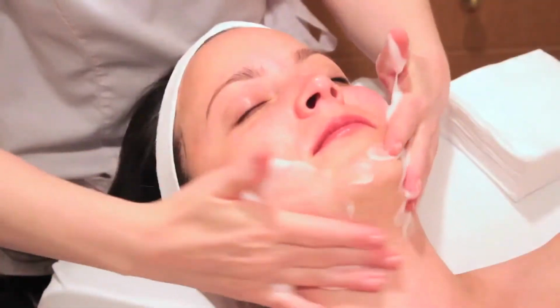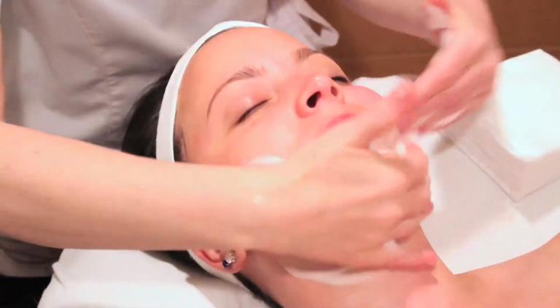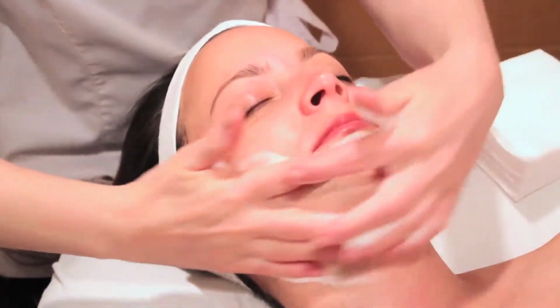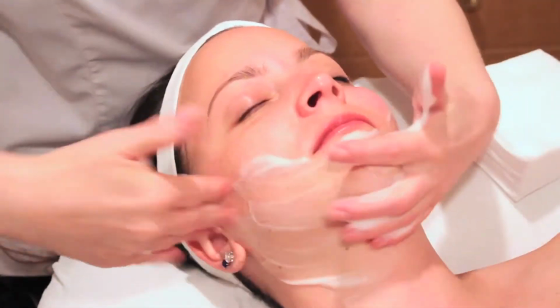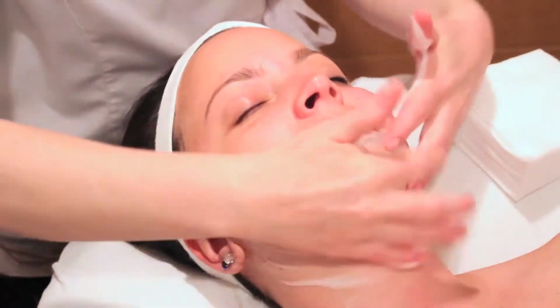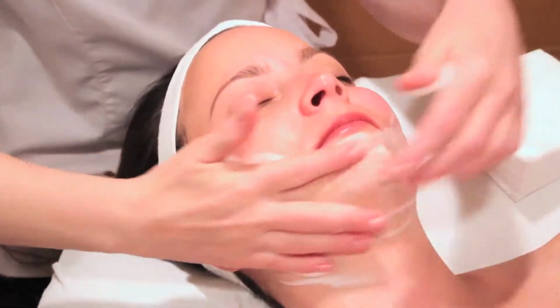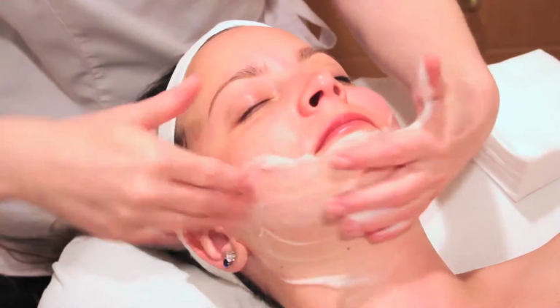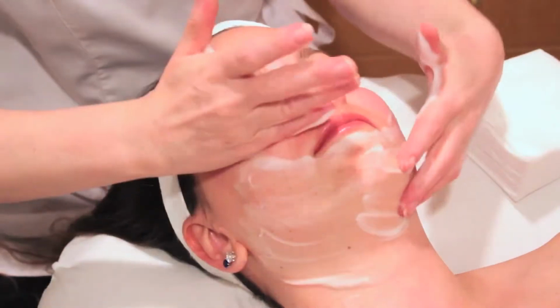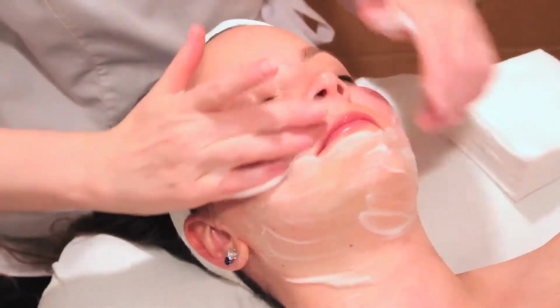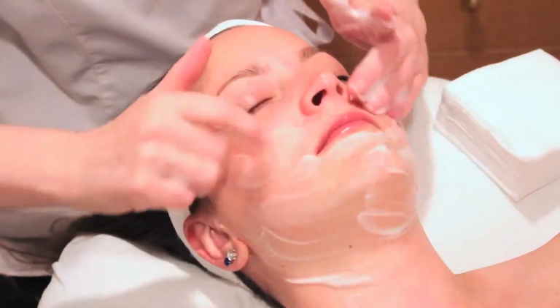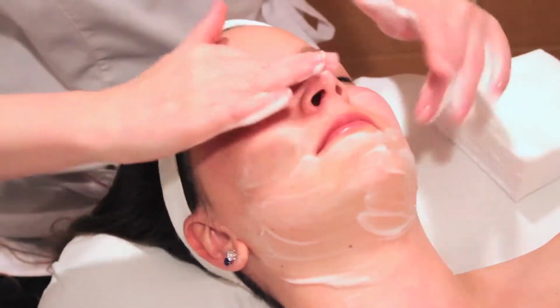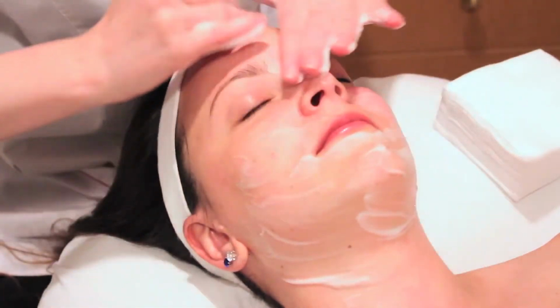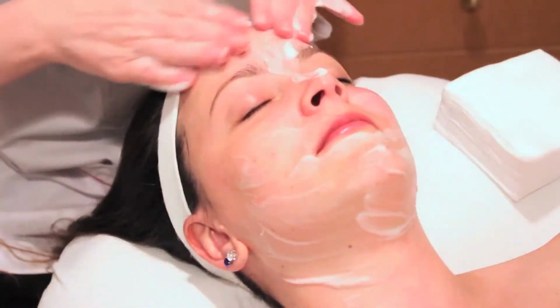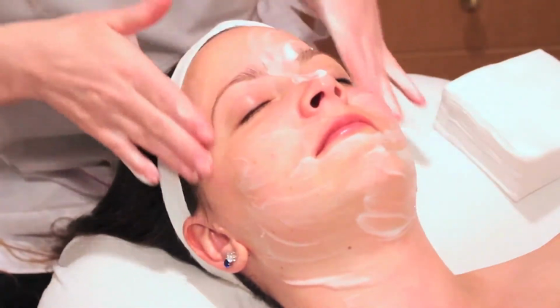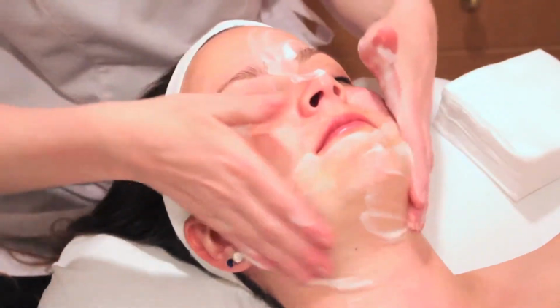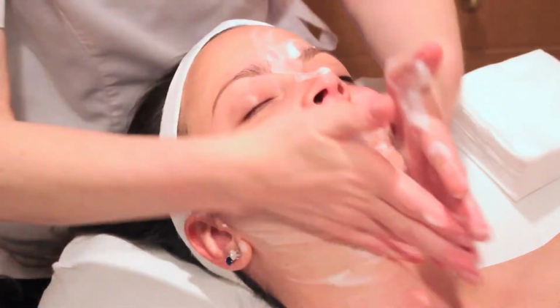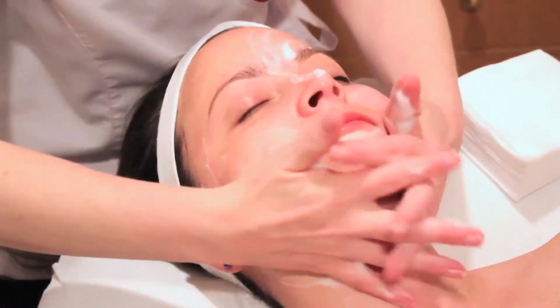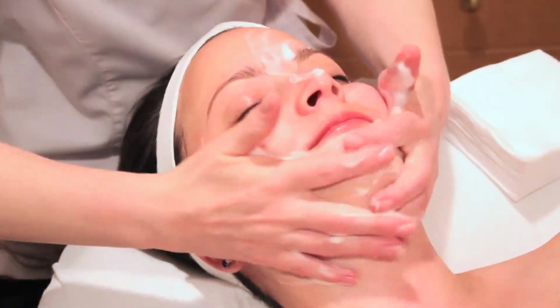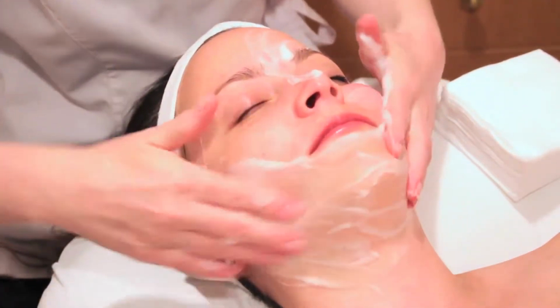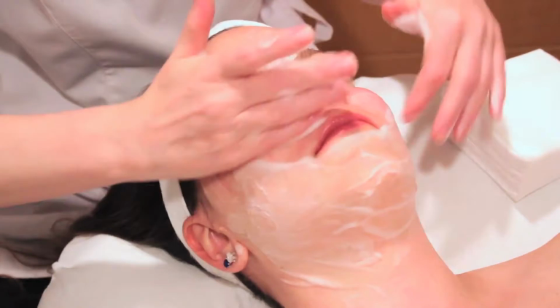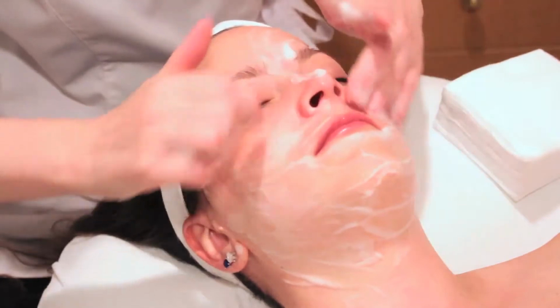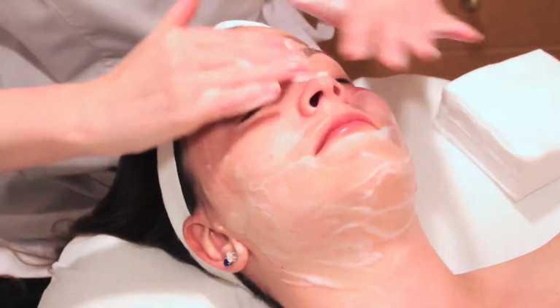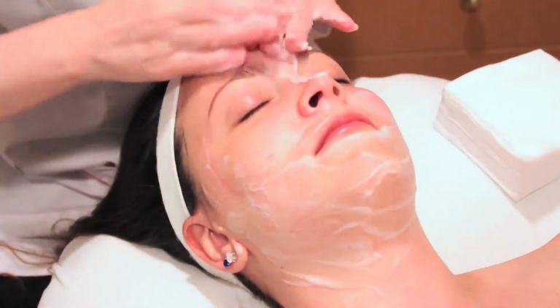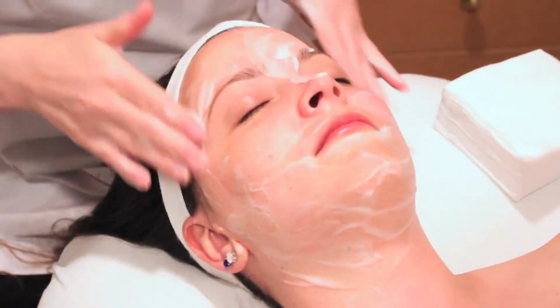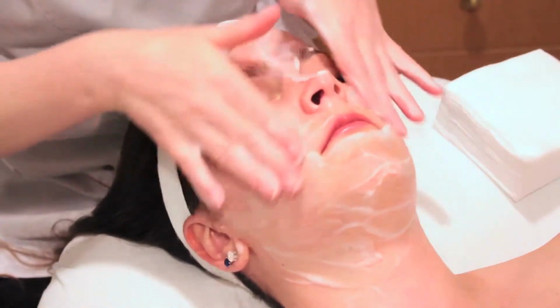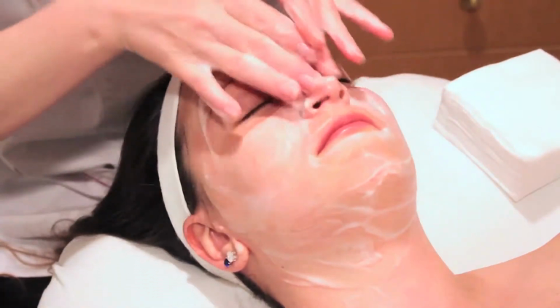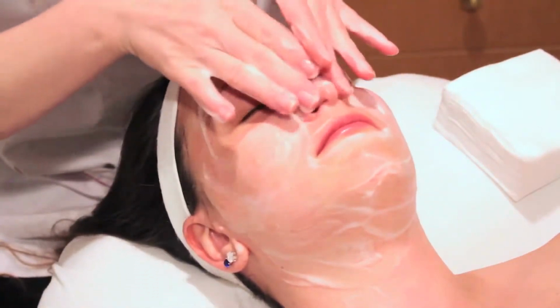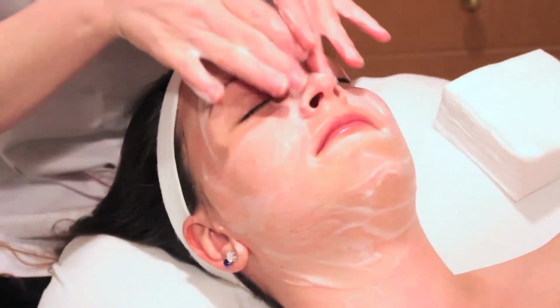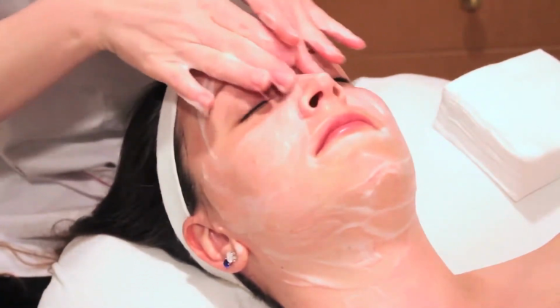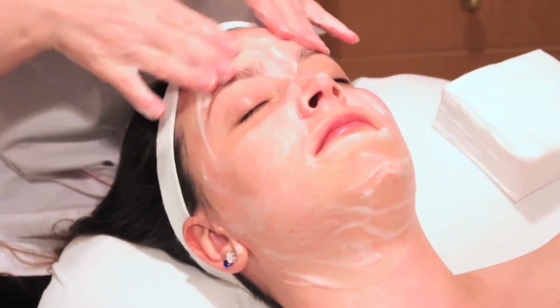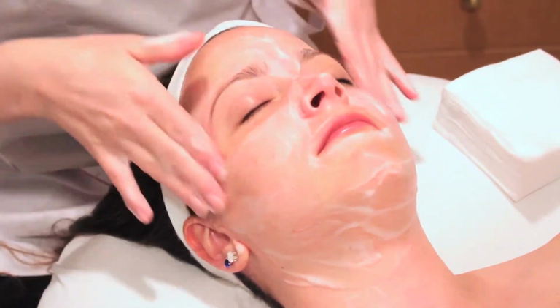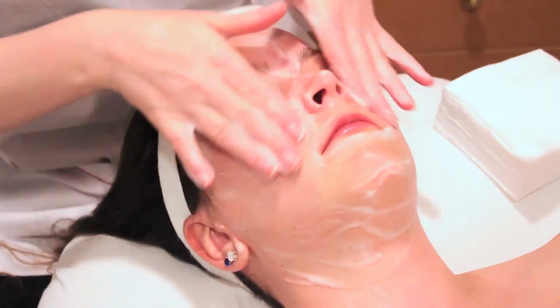Step two, our peel out. It works deeper to absorb and capture dead skin cells to remove them and neutralize the fruit acids. After this peeling portion is complete, radiant new skin appears.